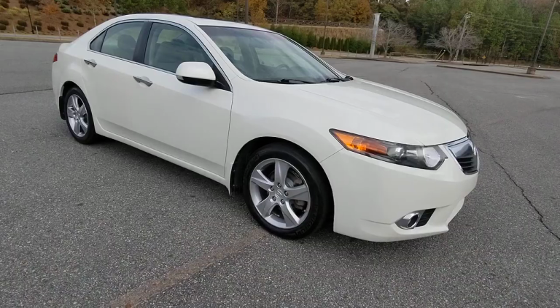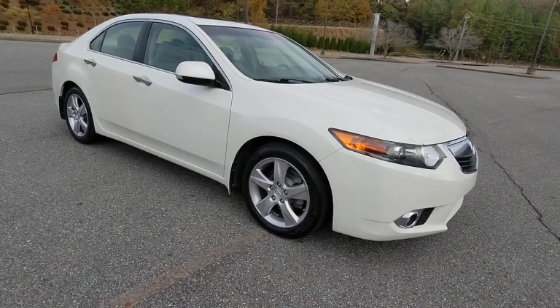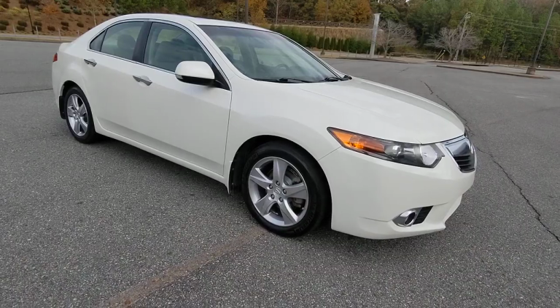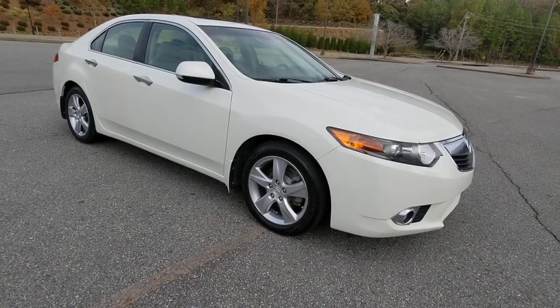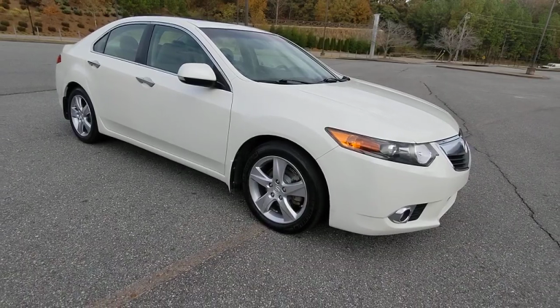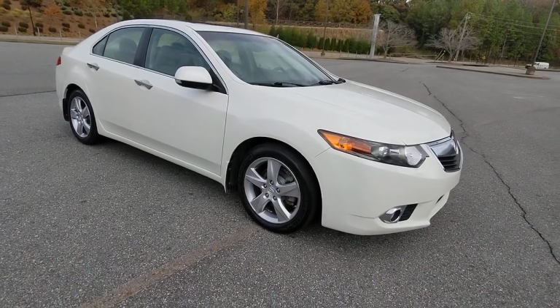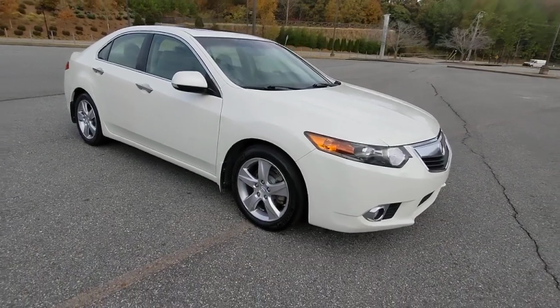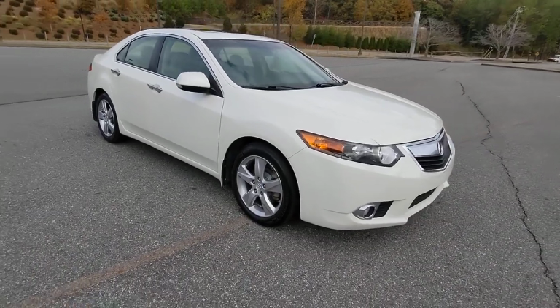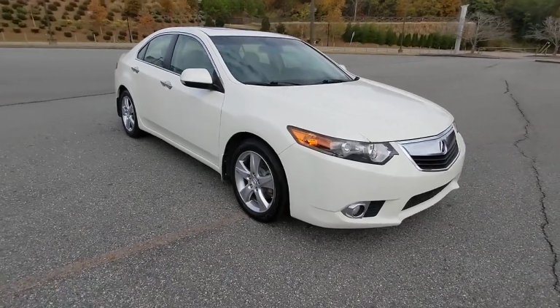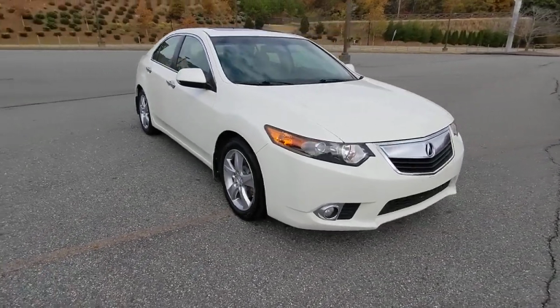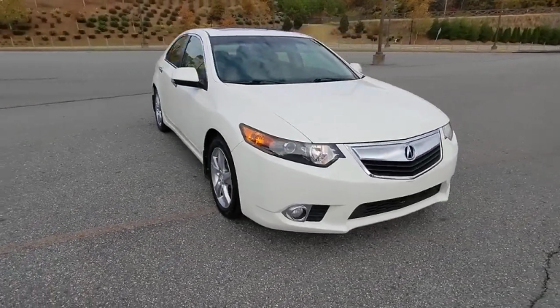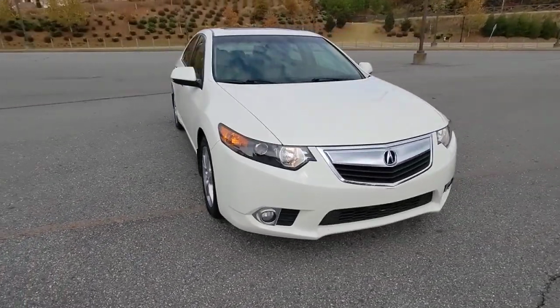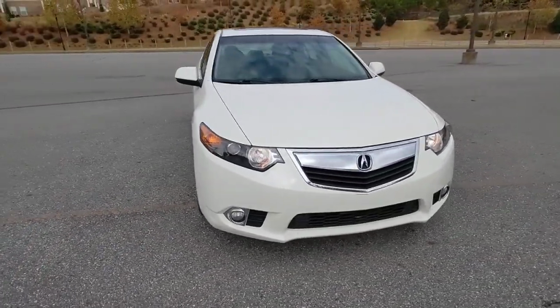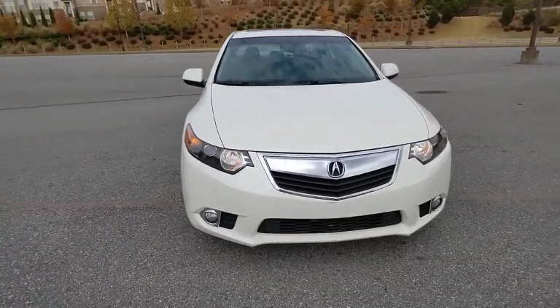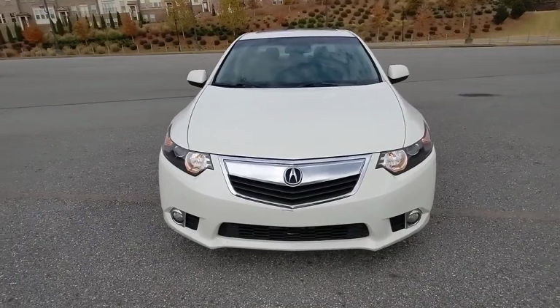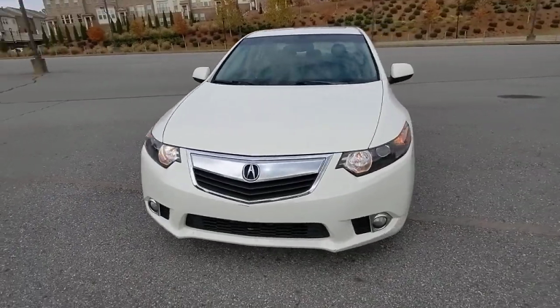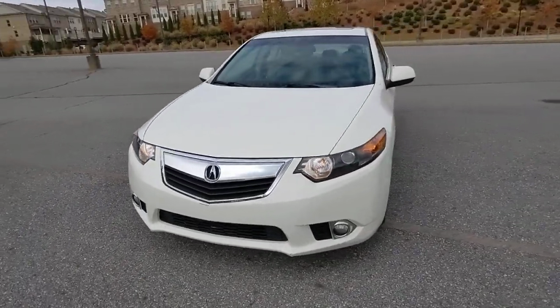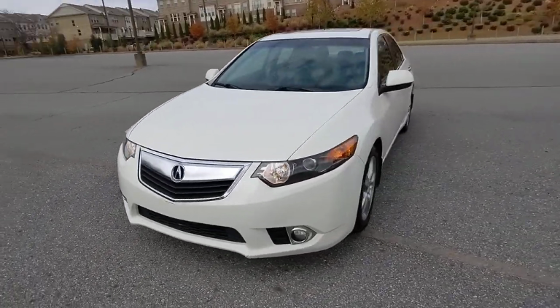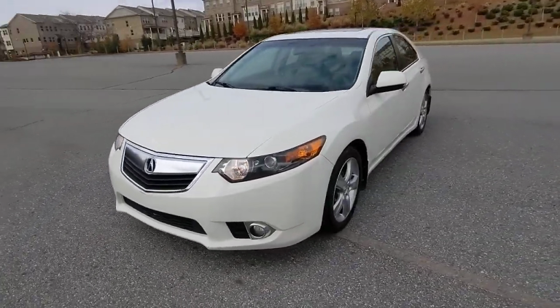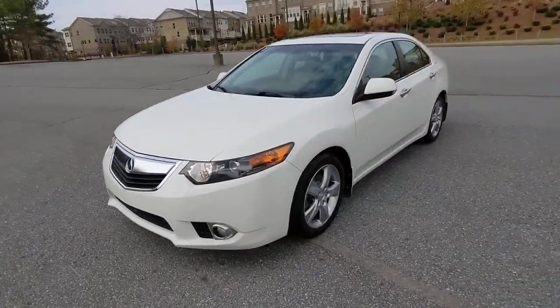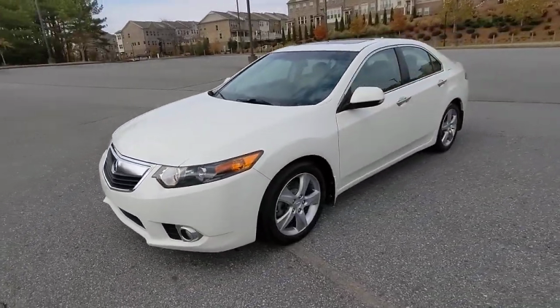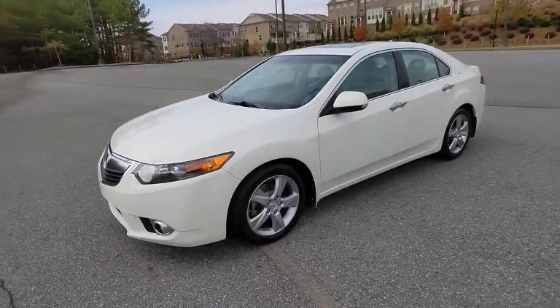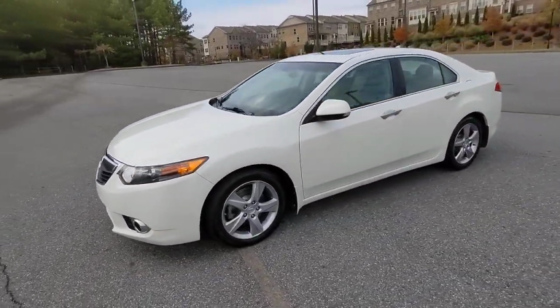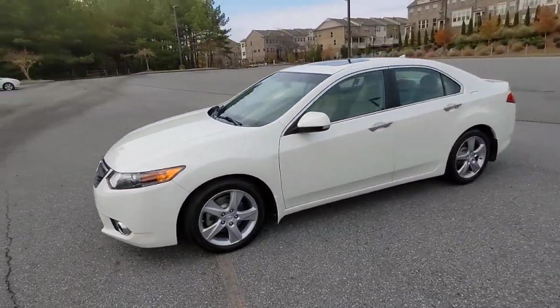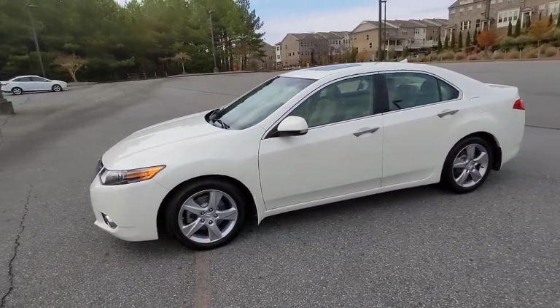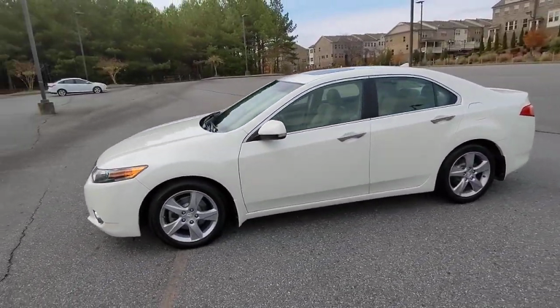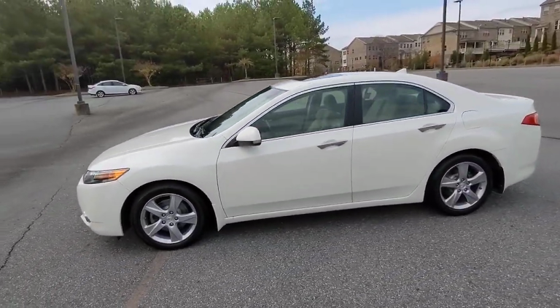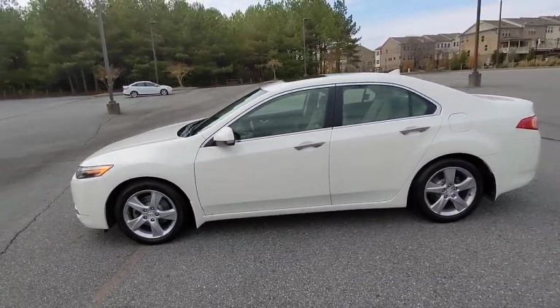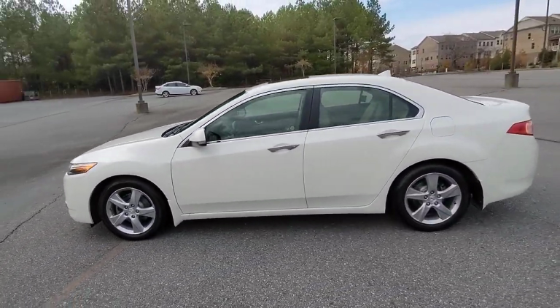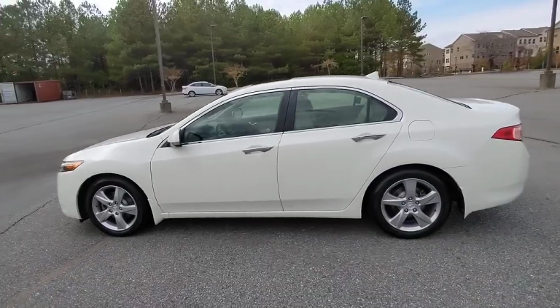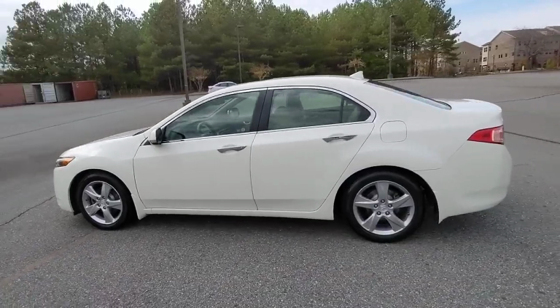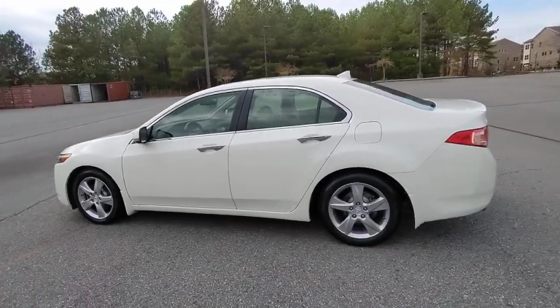Get a feel for the 2011 Acura TSX. With less than 200,000 miles on the odometer, this vehicle provides excellent value. Treat yourself to a test drive today.